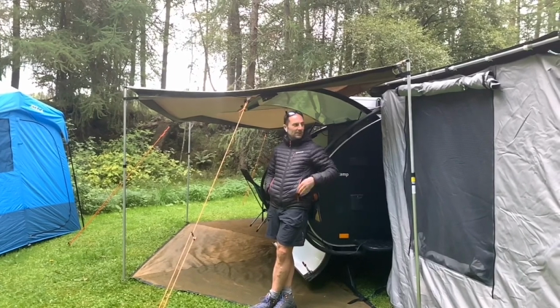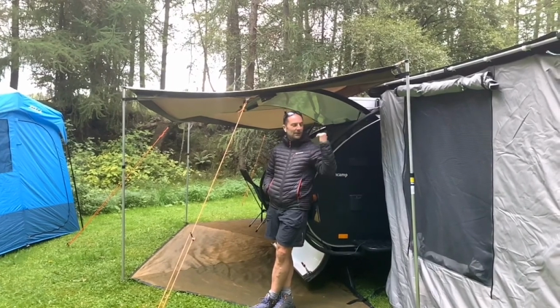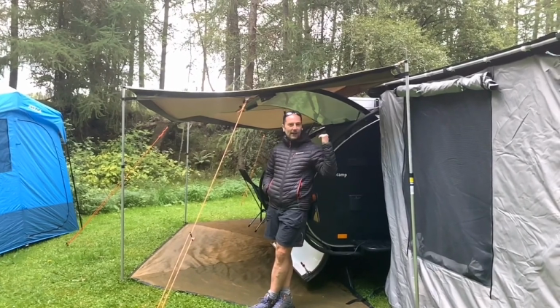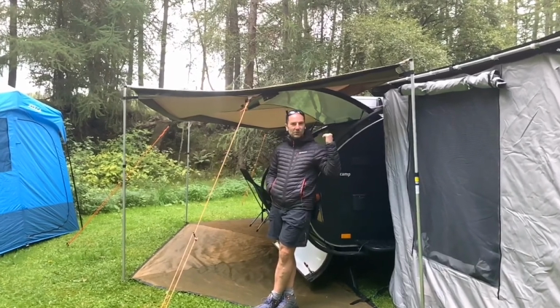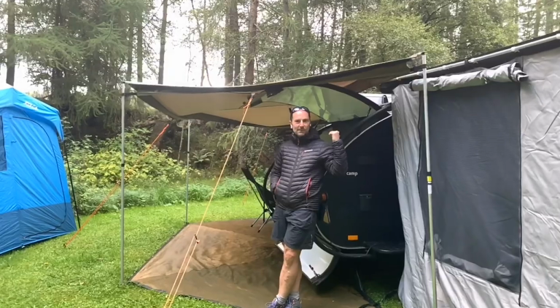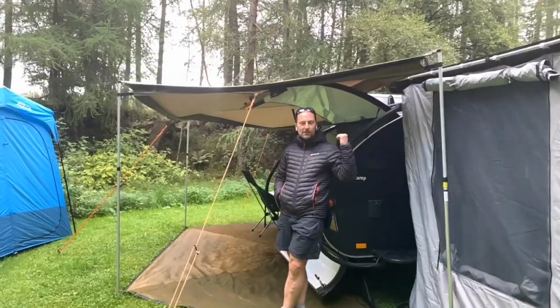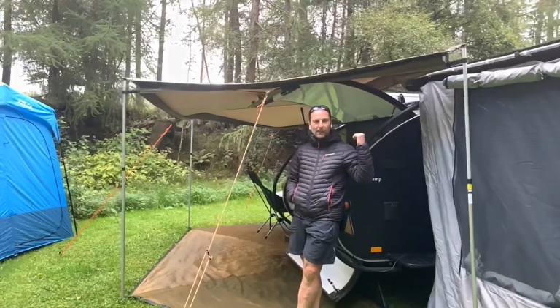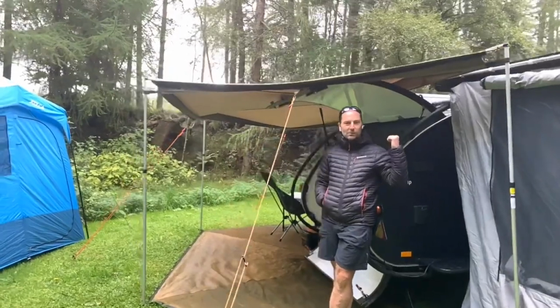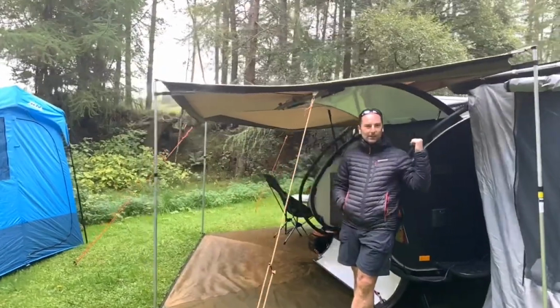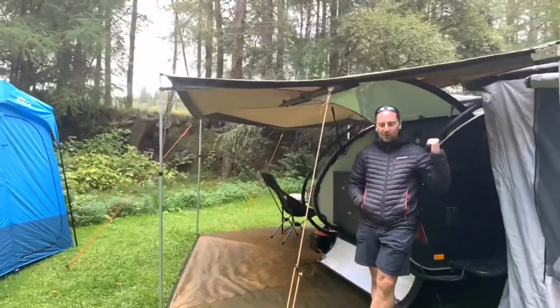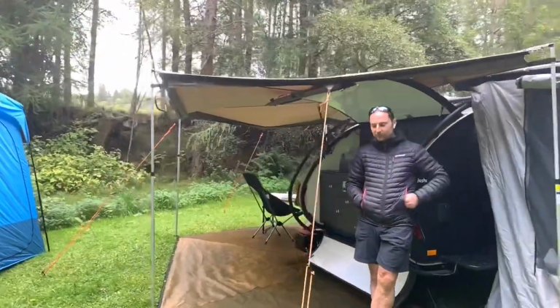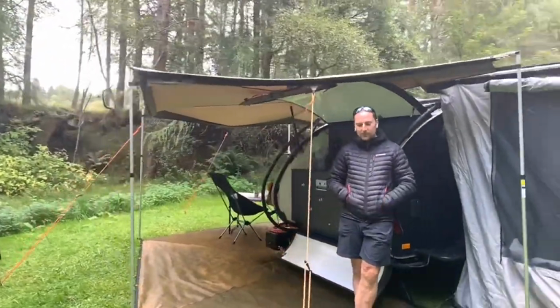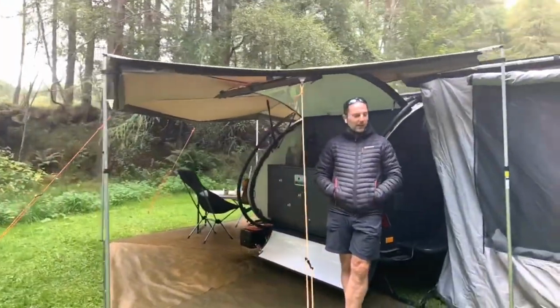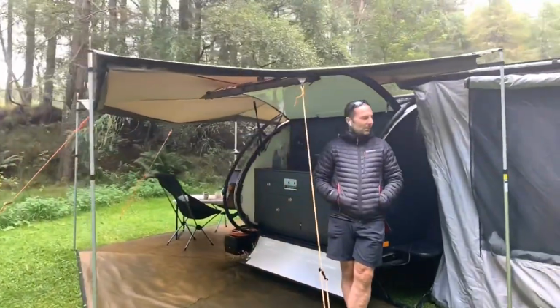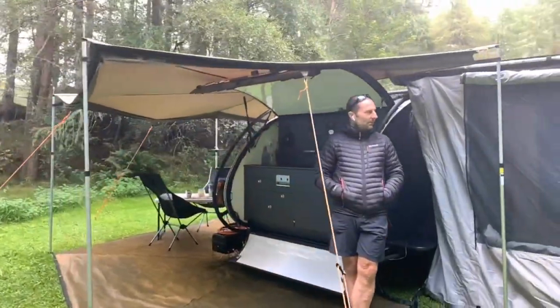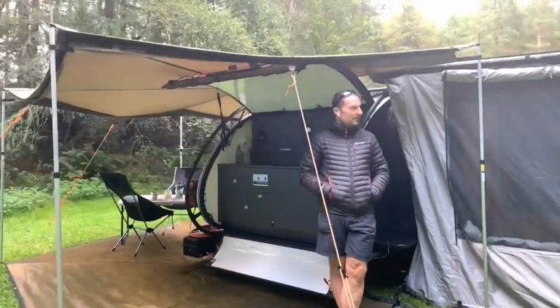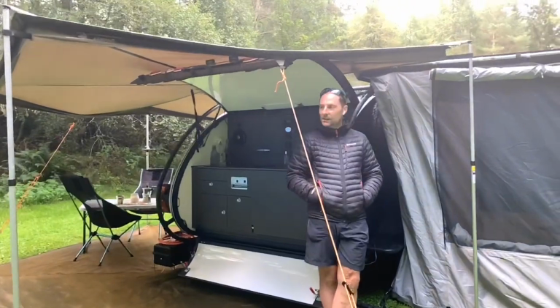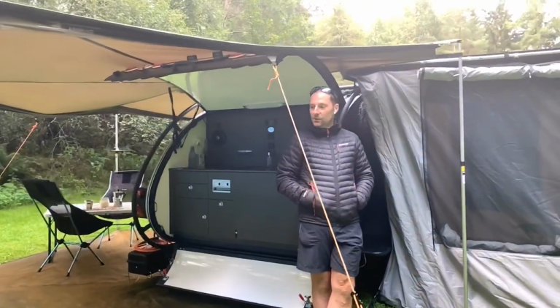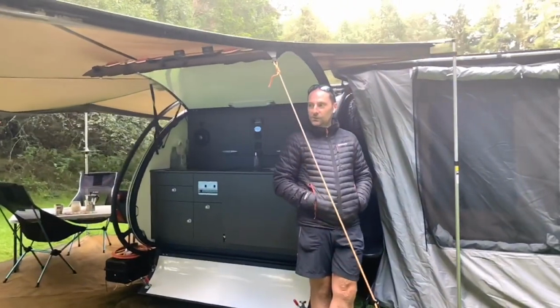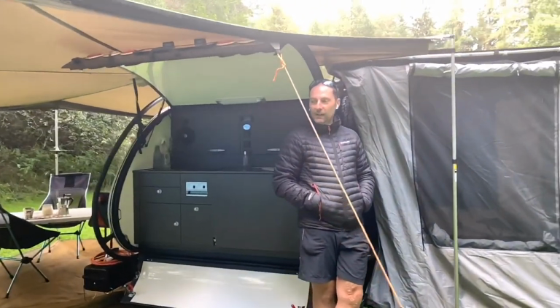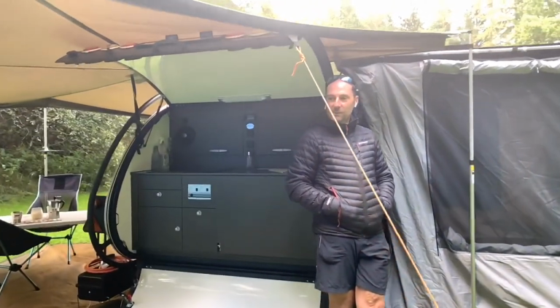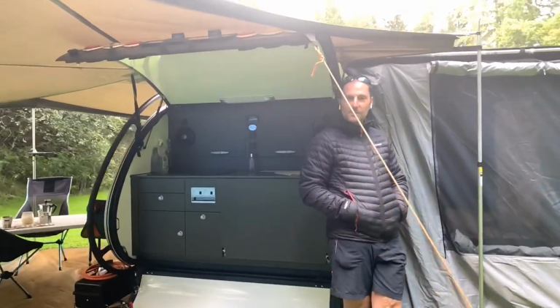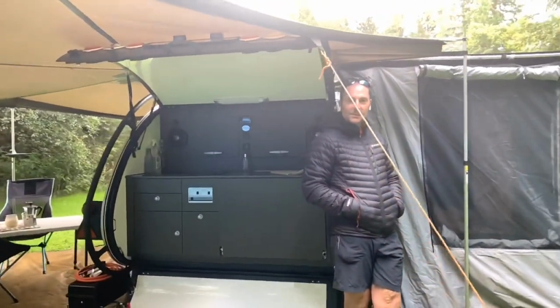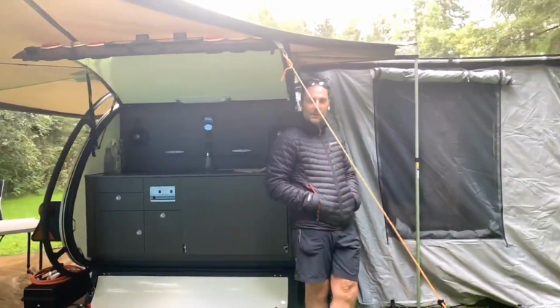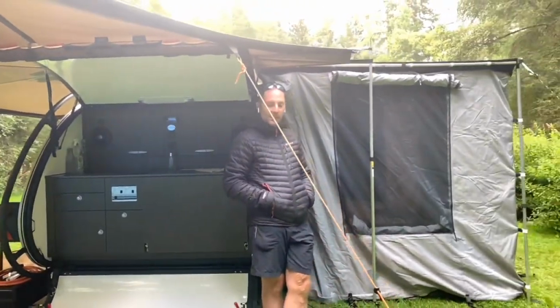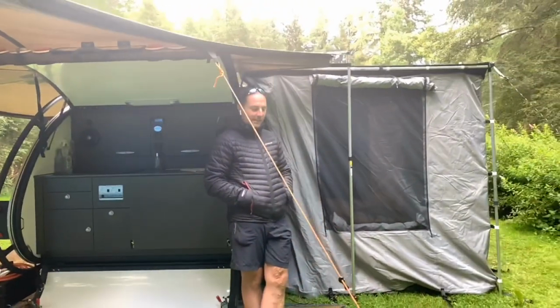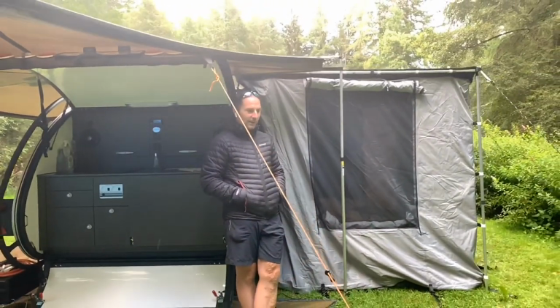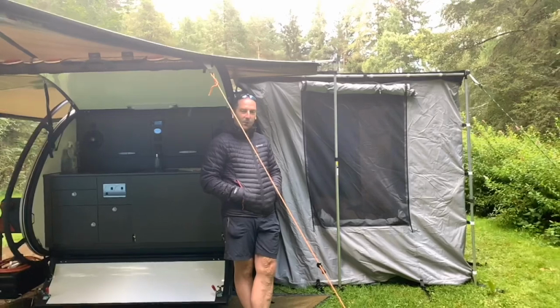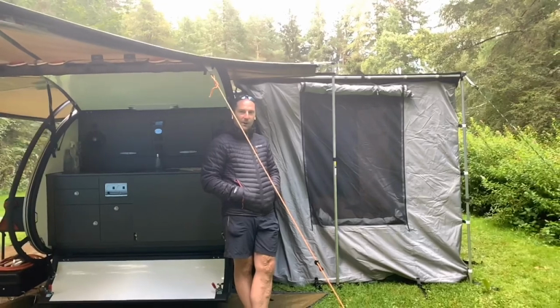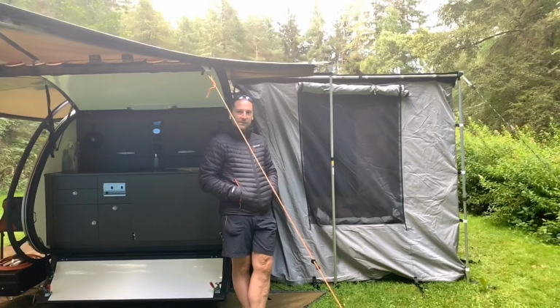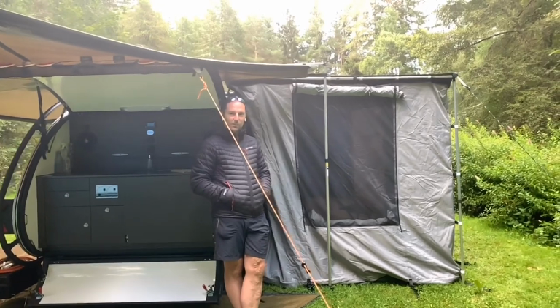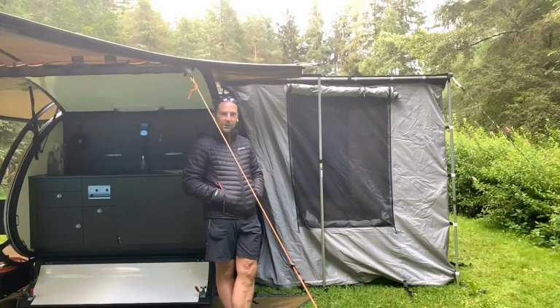So we're here with the Bush Camp. This is the Pro Camp Bush Camp Explorer, and that's the one we've brought away with us. We're also trying out some new bits and pieces while we're here, so let's give you a little walk around and show you what we've got.